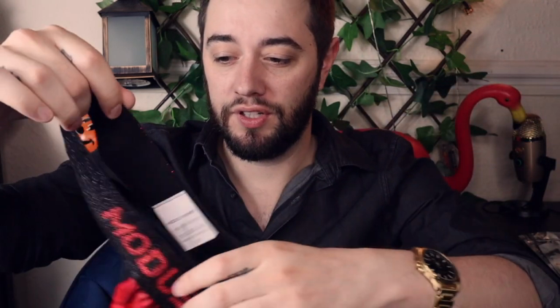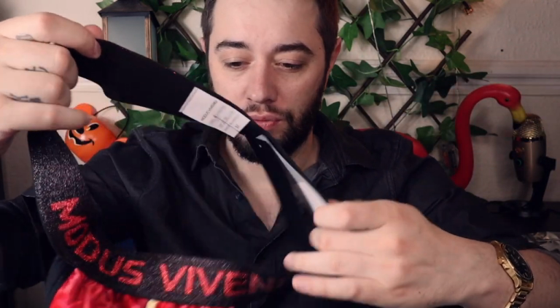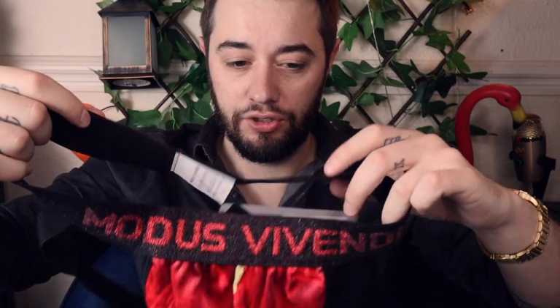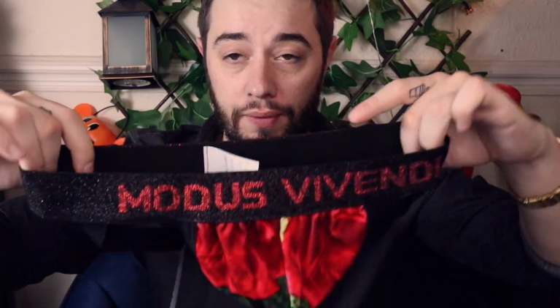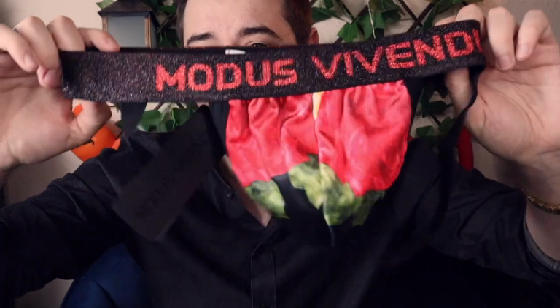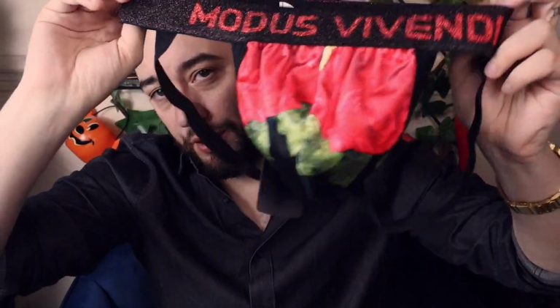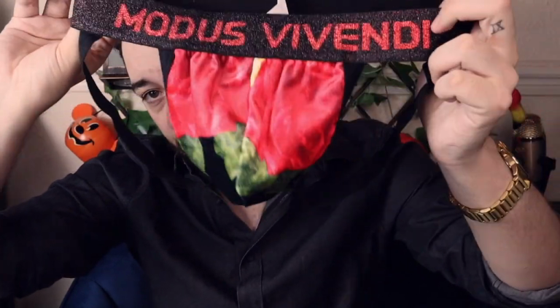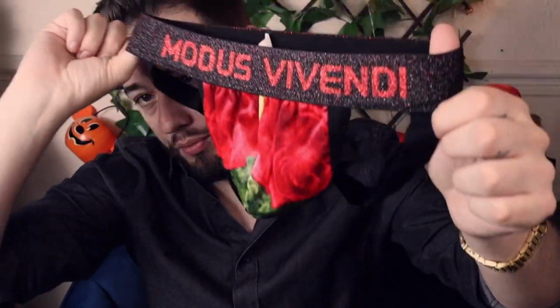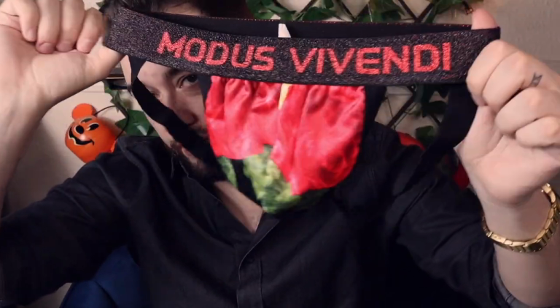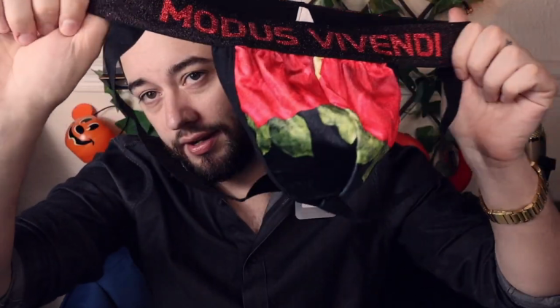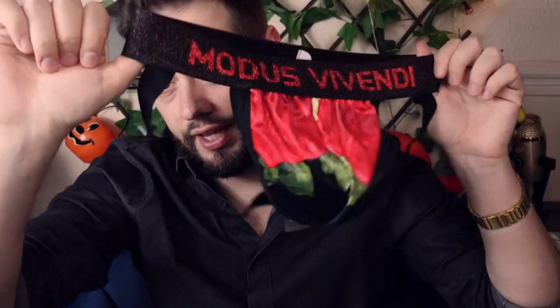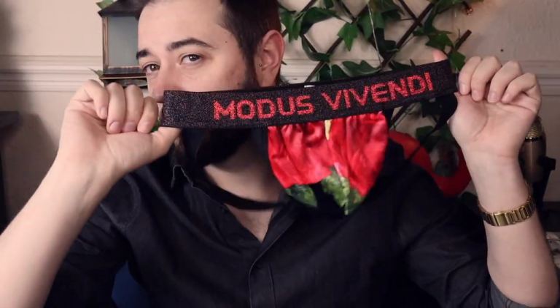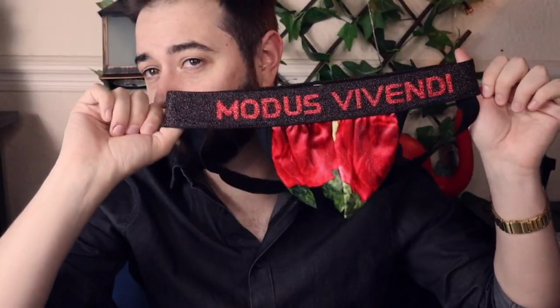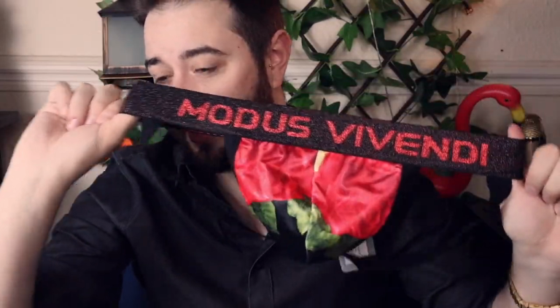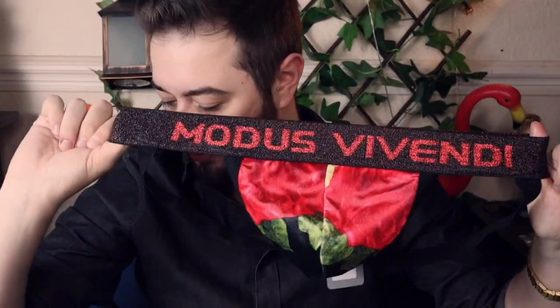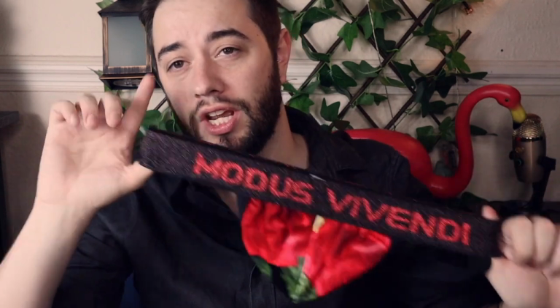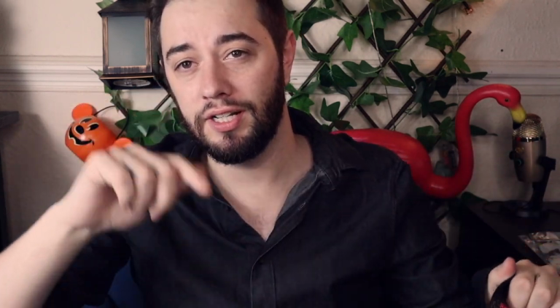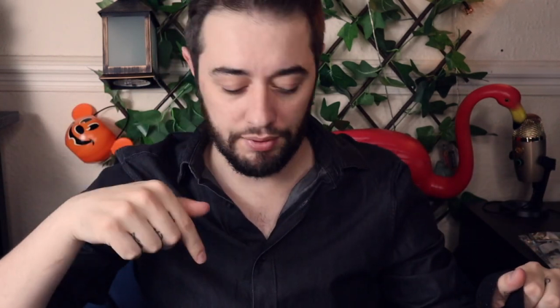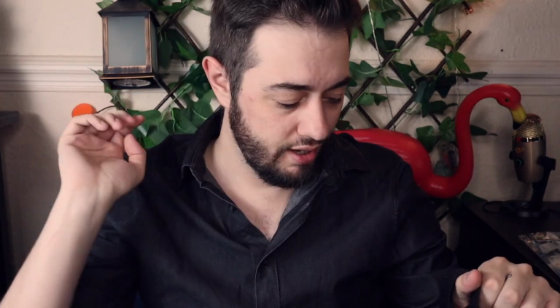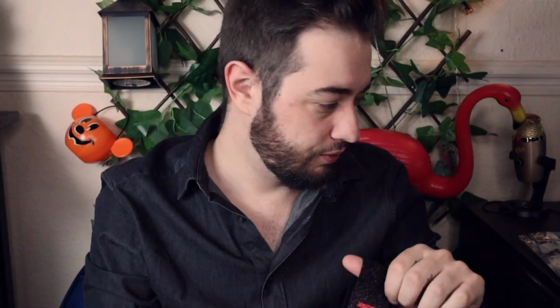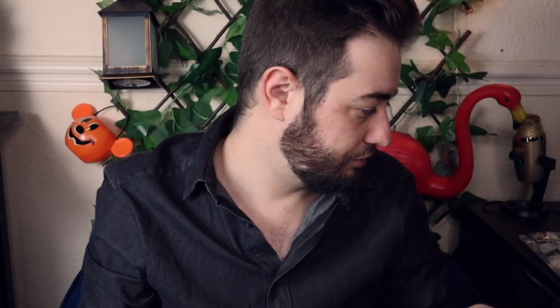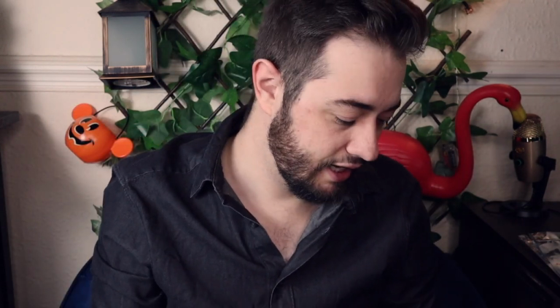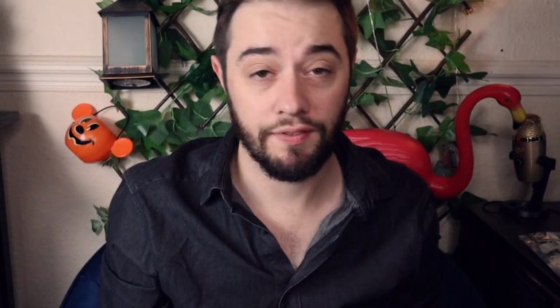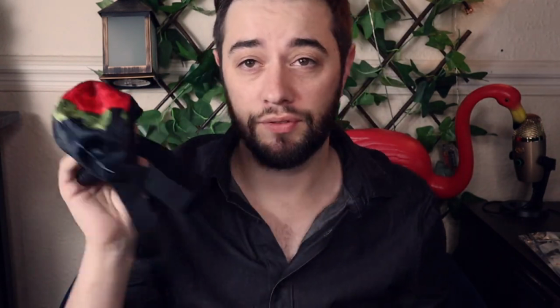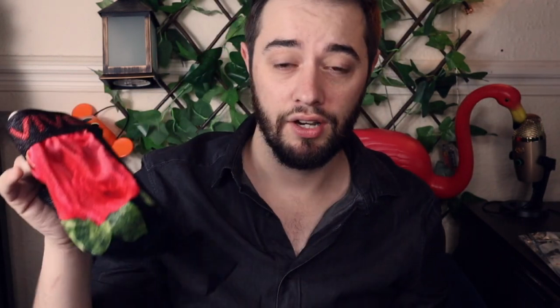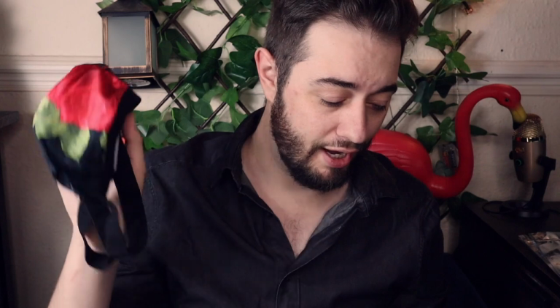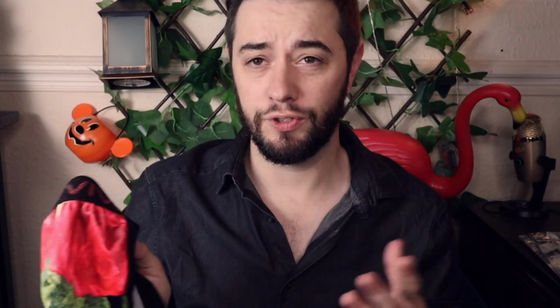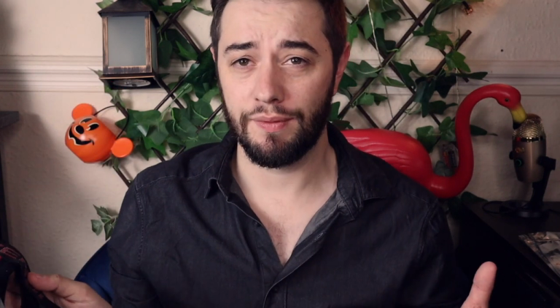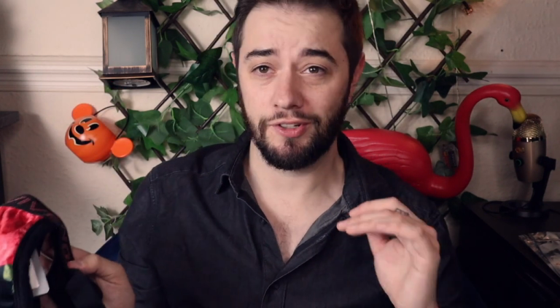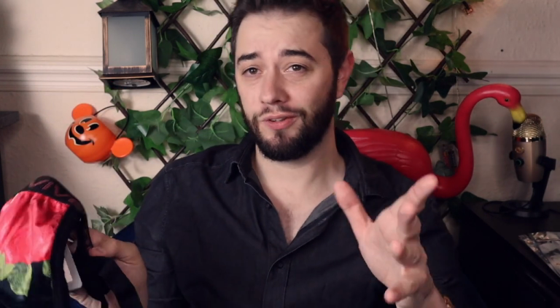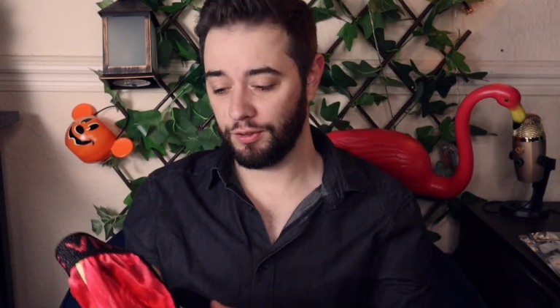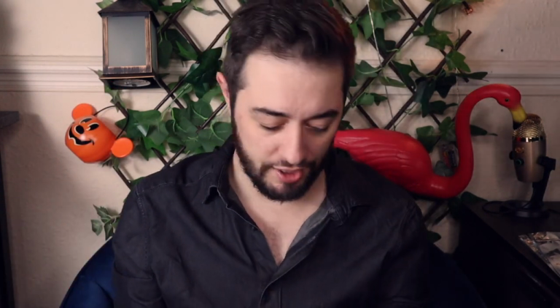There was another one as well that you could choose from — I think it was more purpley — but I wanted to go black and red. So that is this one right here. Check out Patreon; the link is down below if you want to see the exclusive episodes over there. There are over 20 at the moment, so there's a lot to choose from if you sign up.